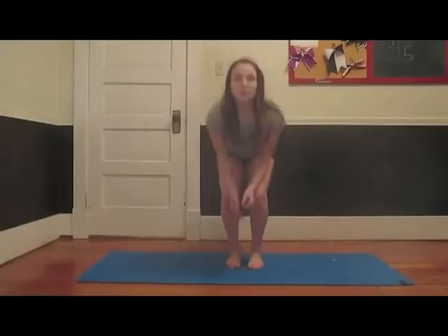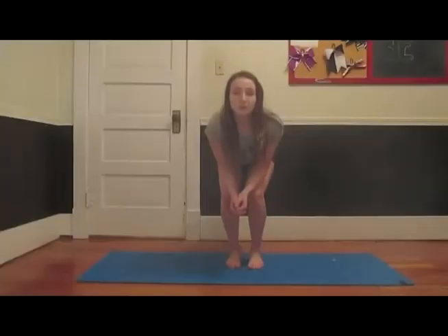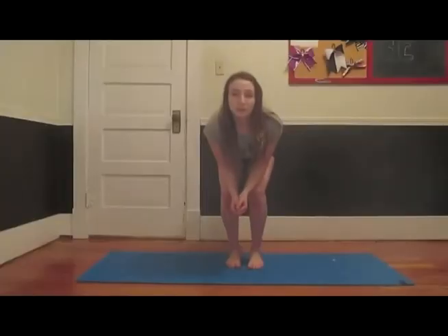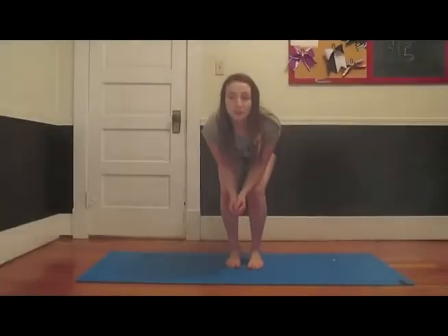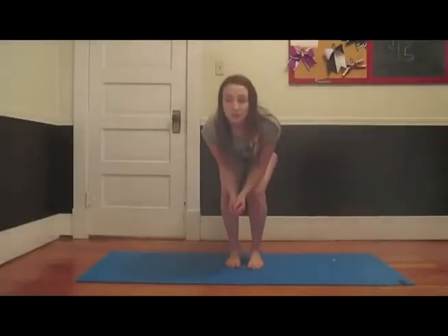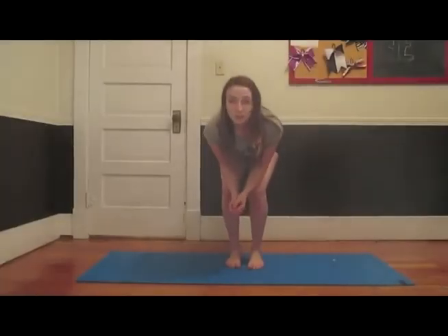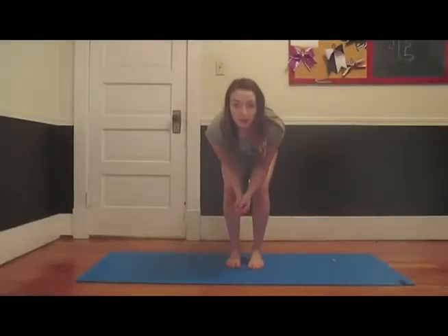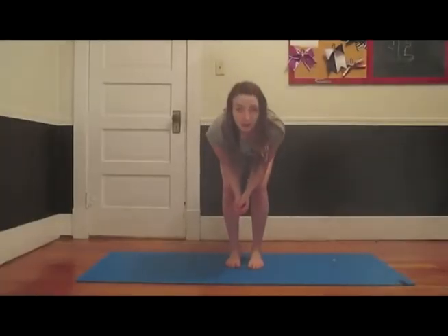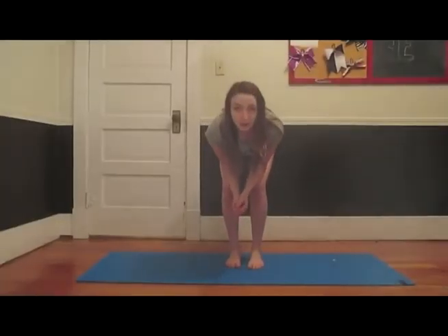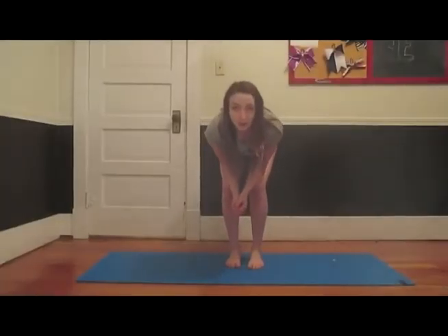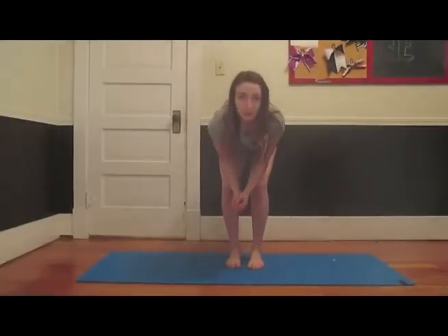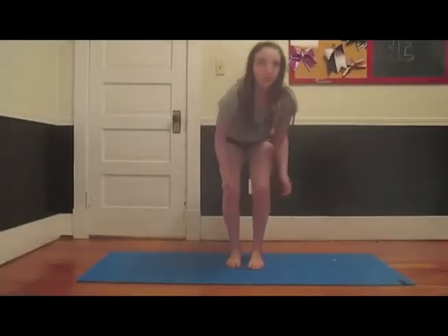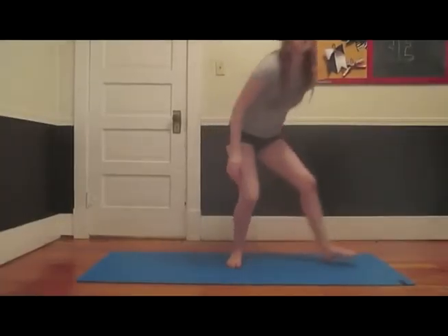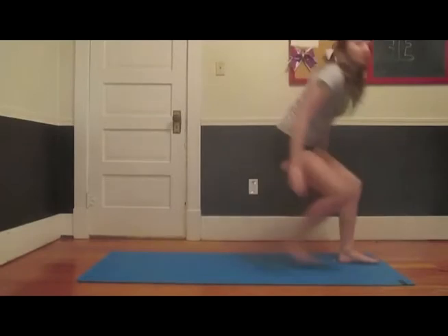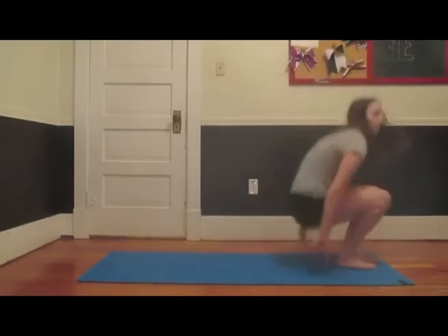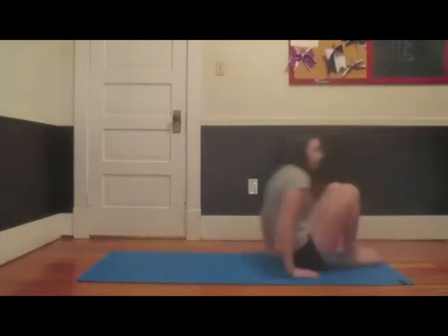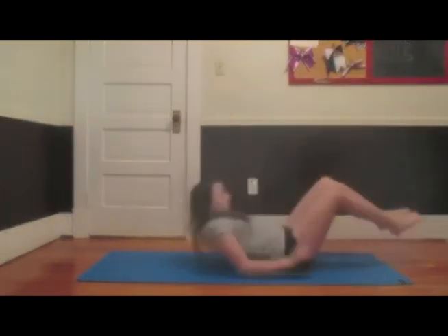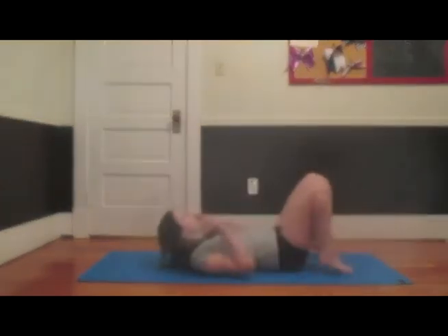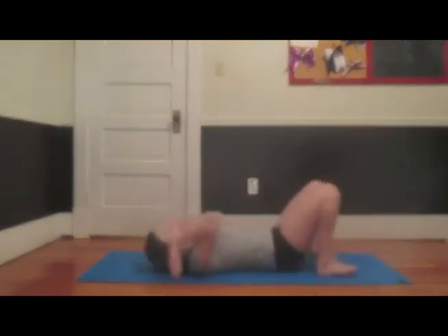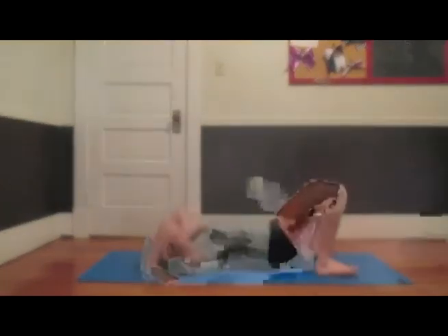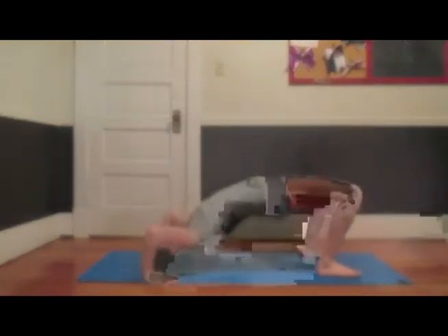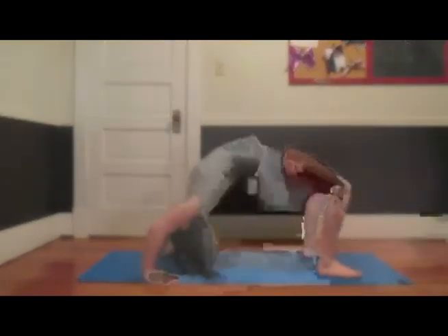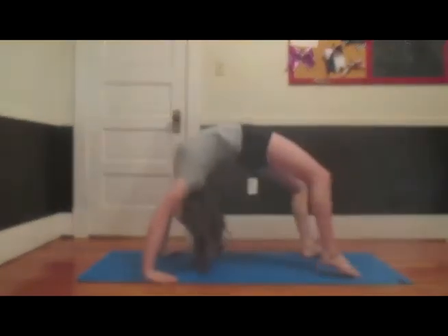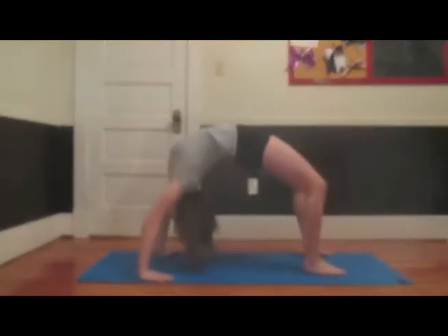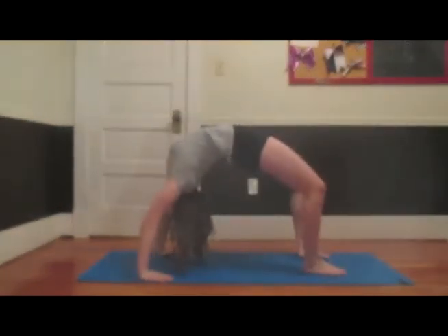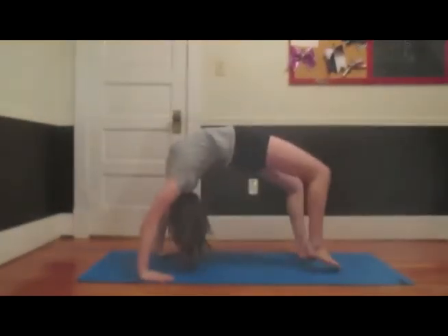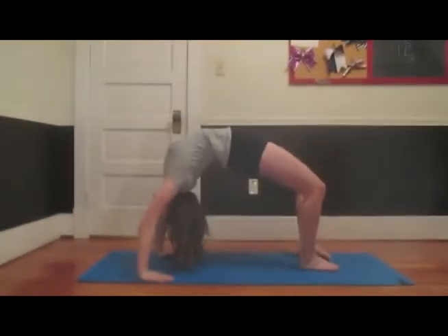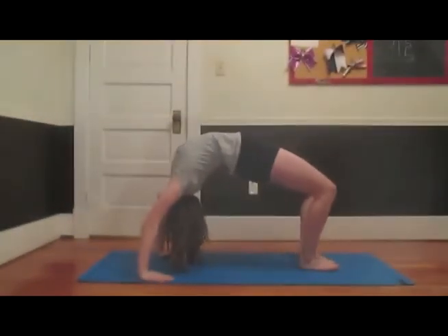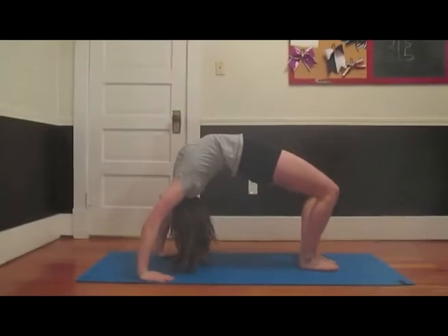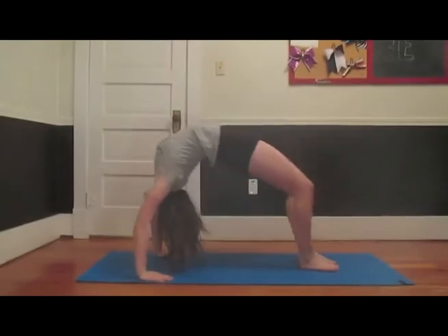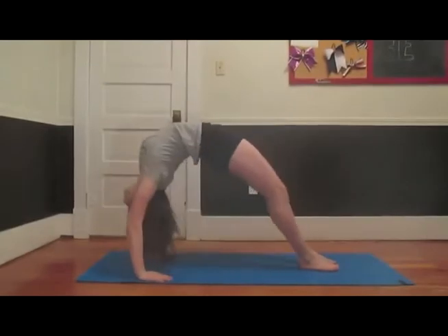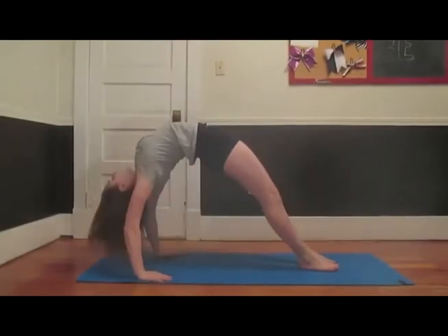So the first thing you need to do is stretch your back out. So we're just going to do a bridge. Just make sure you get your feet together and then push forward.